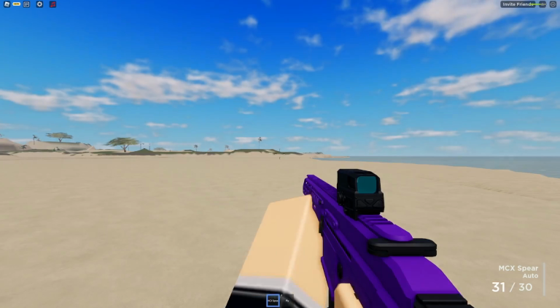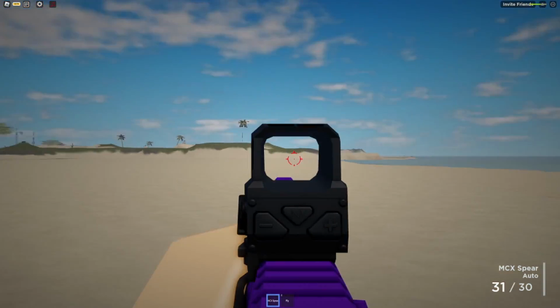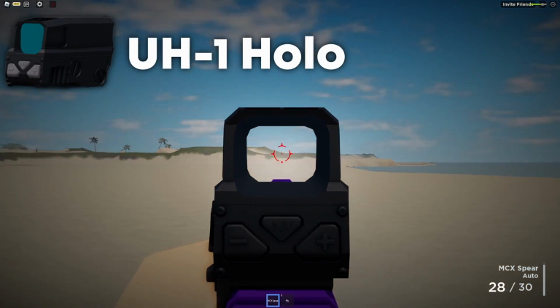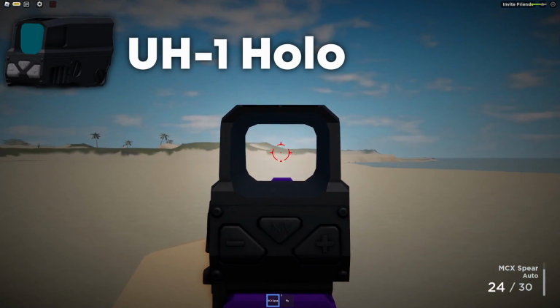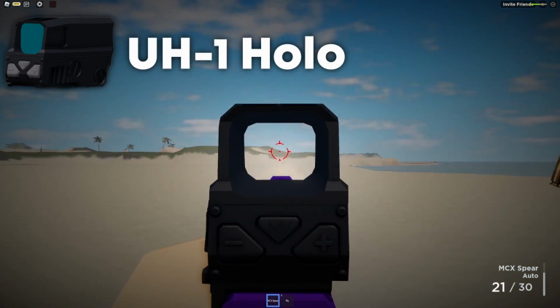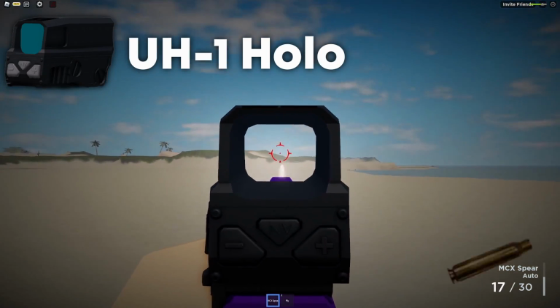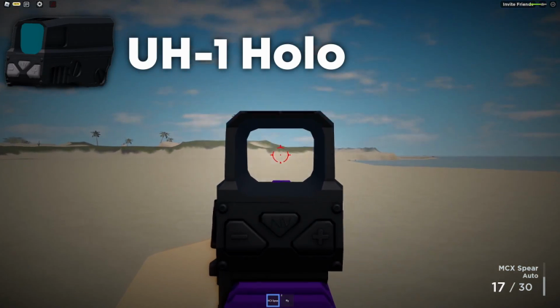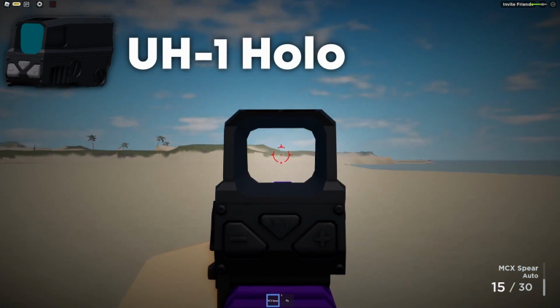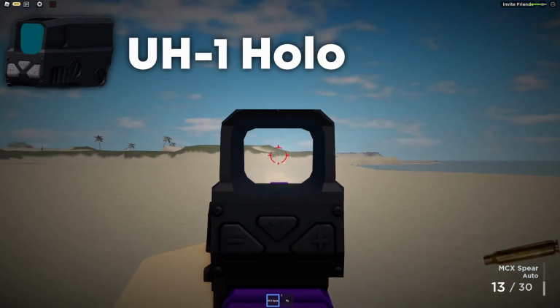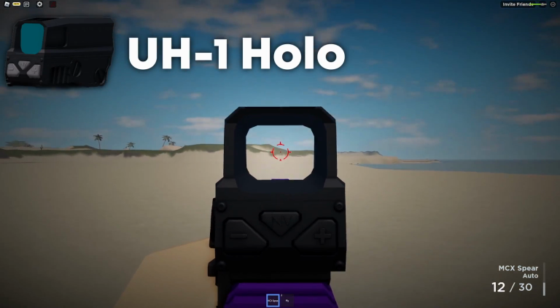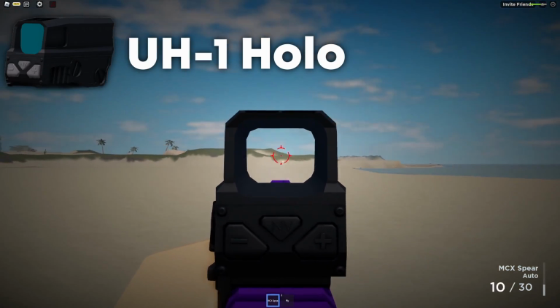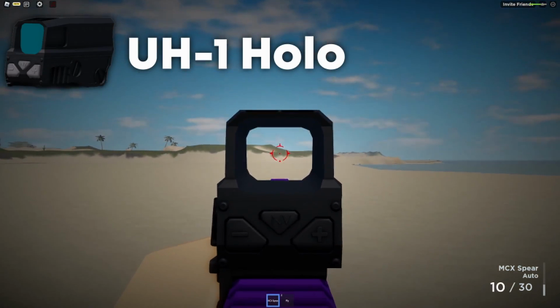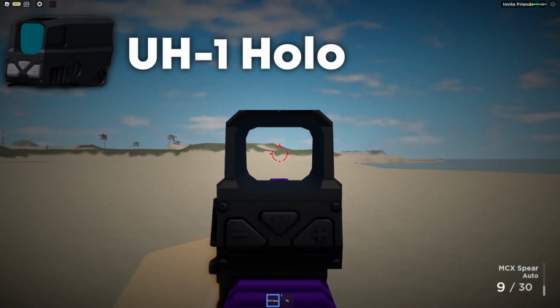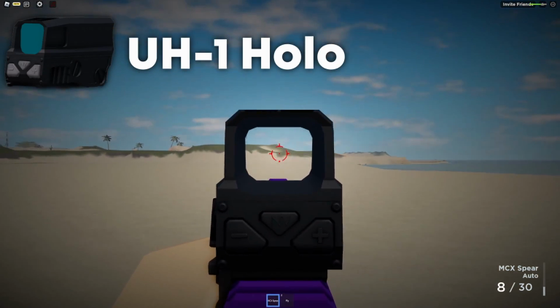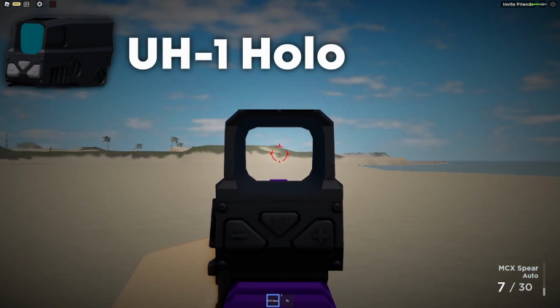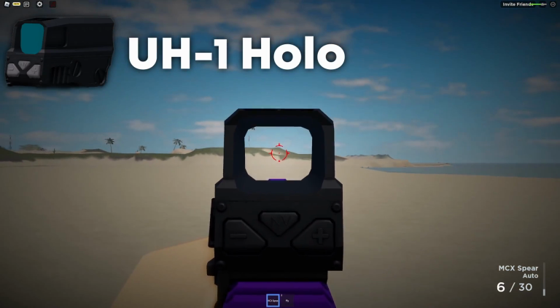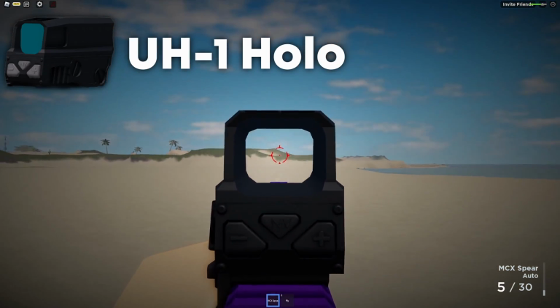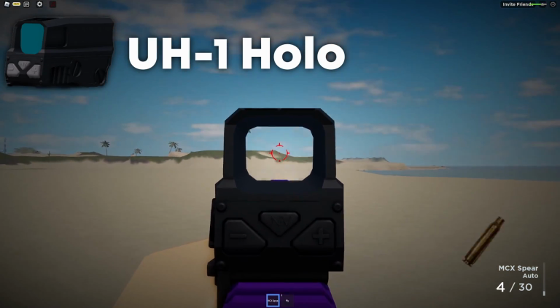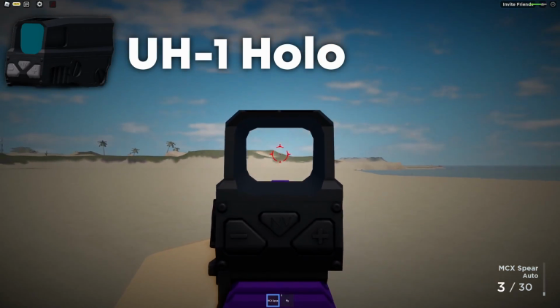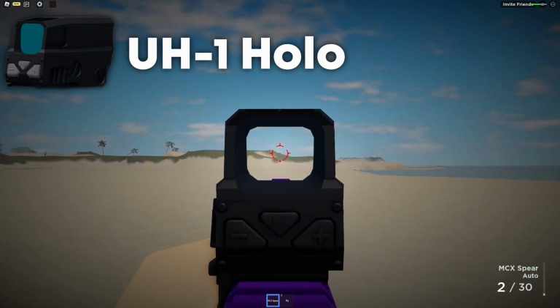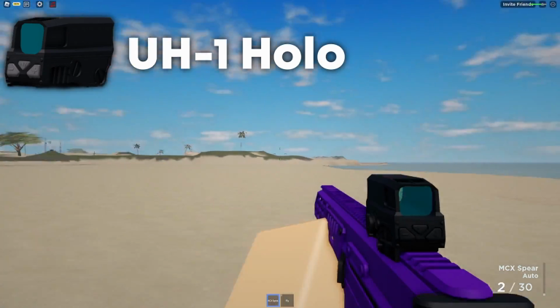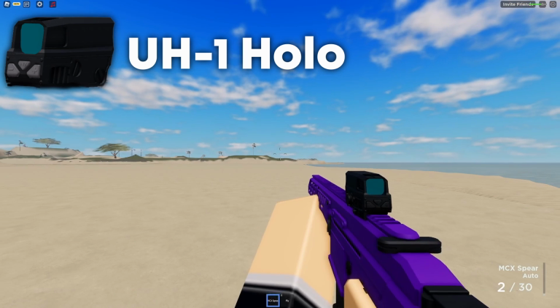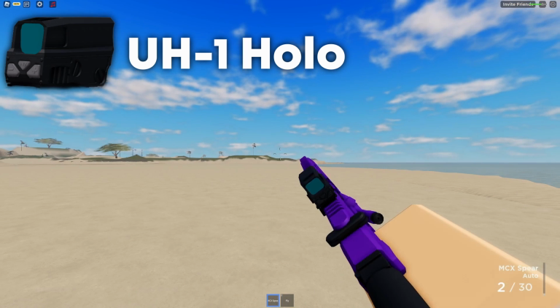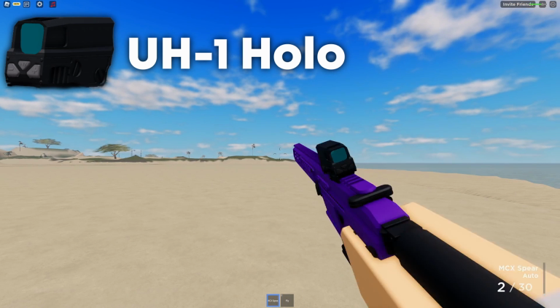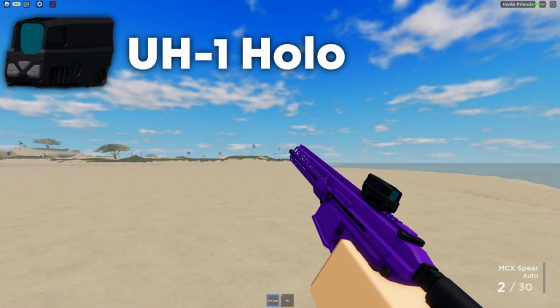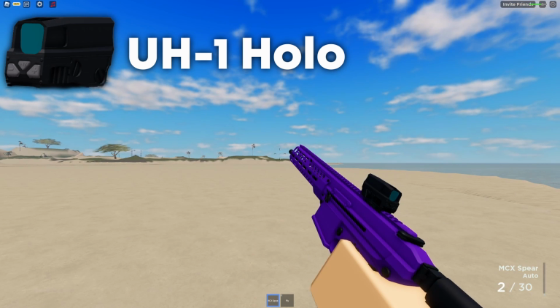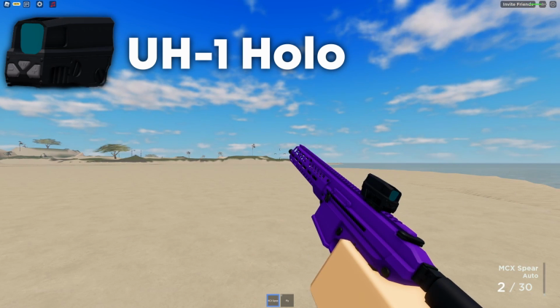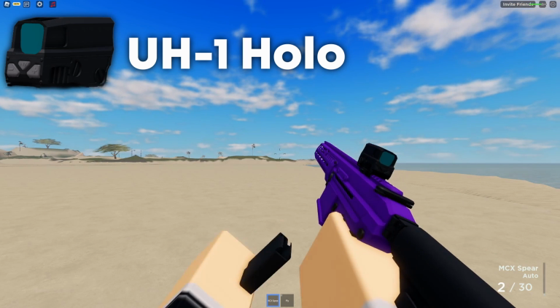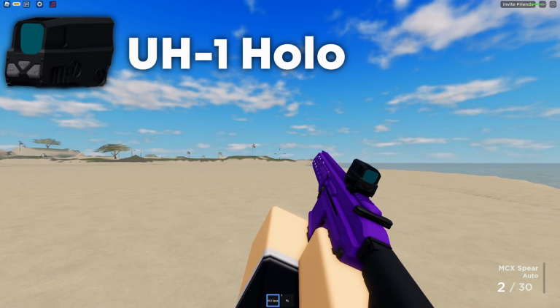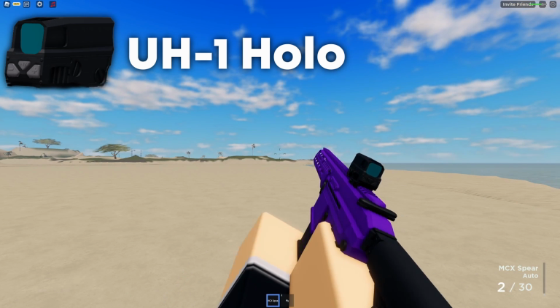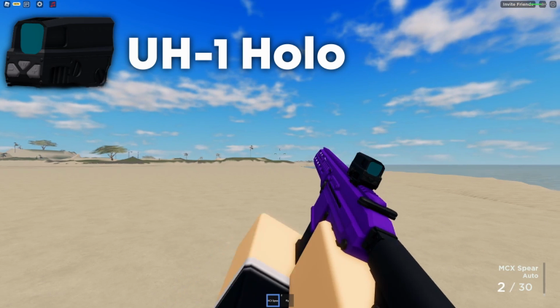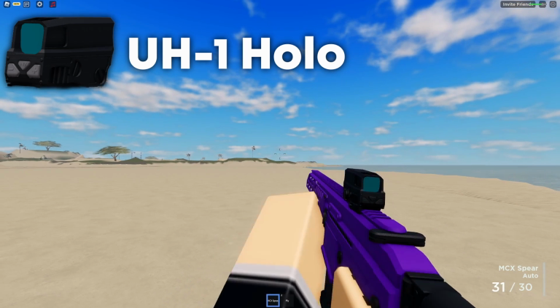The UH-1 Holo is pretty much a better version of the Holo scope as it's smaller and has a better reticle, however you do need 60 kills past 100 studs to unlock this scope.